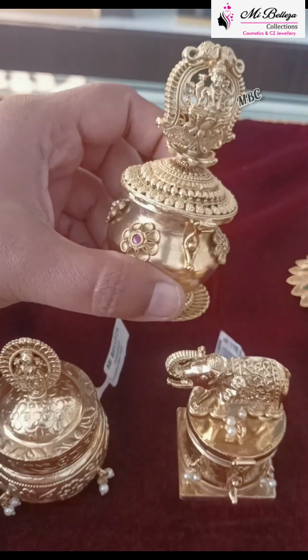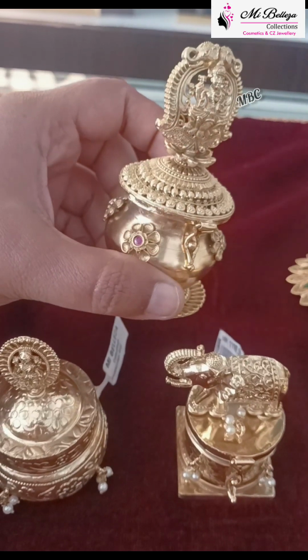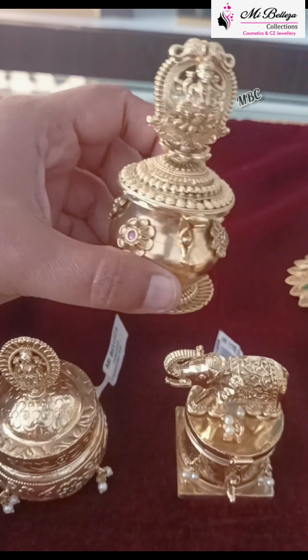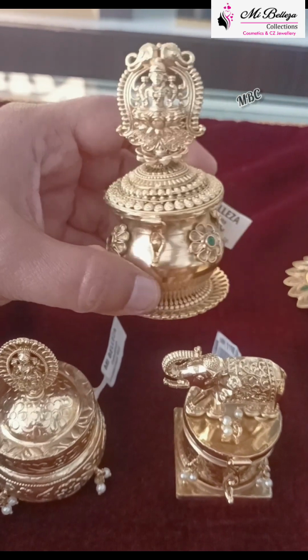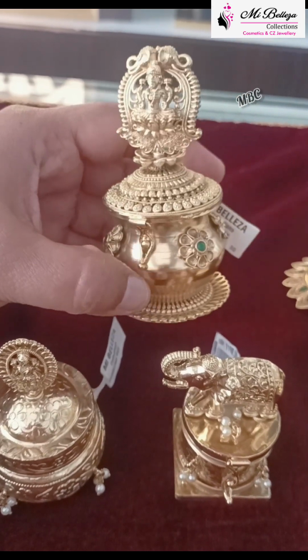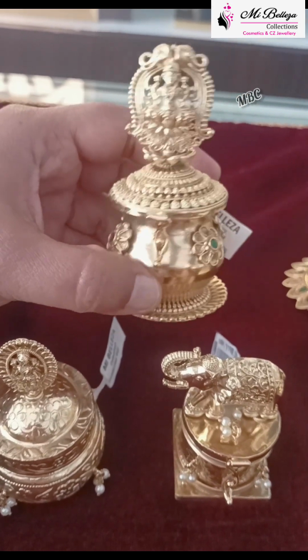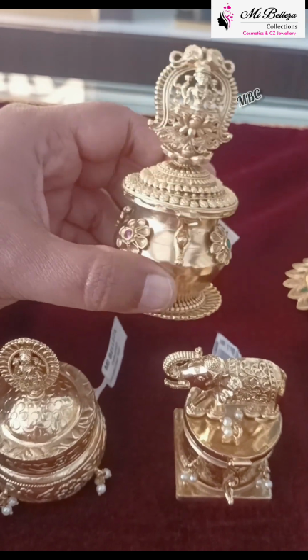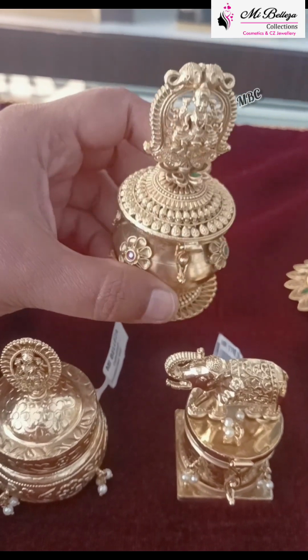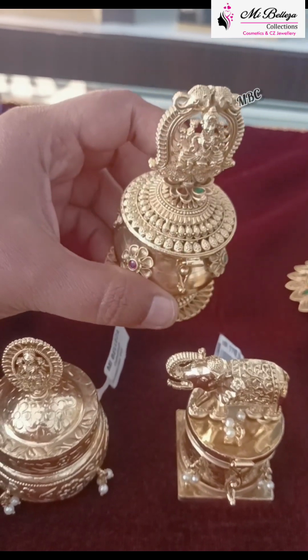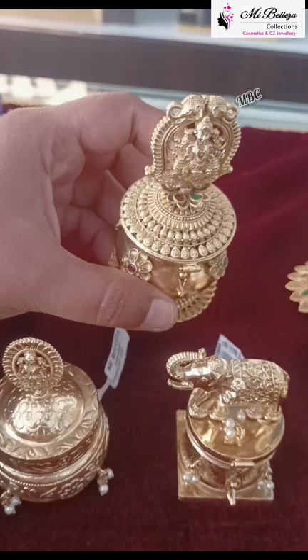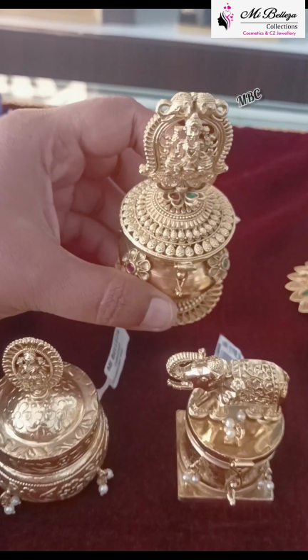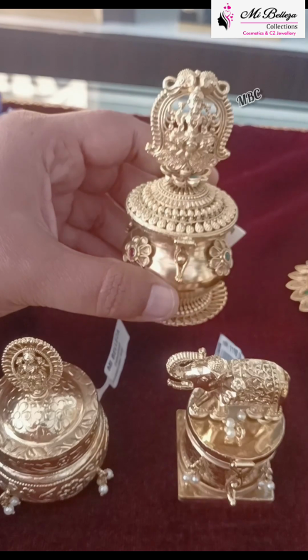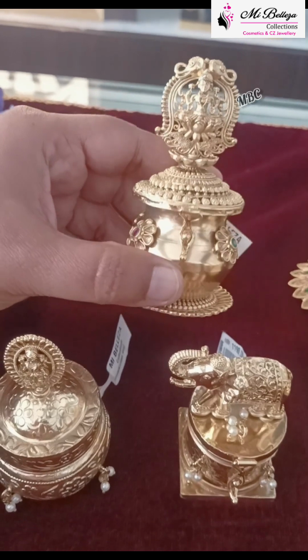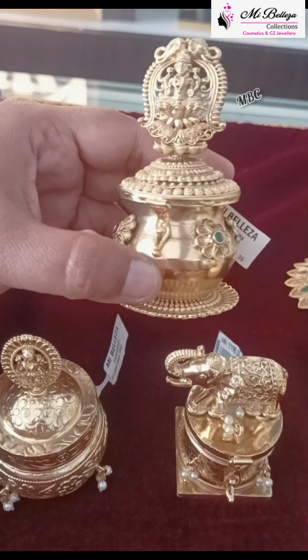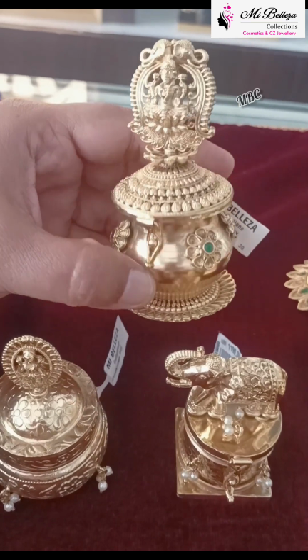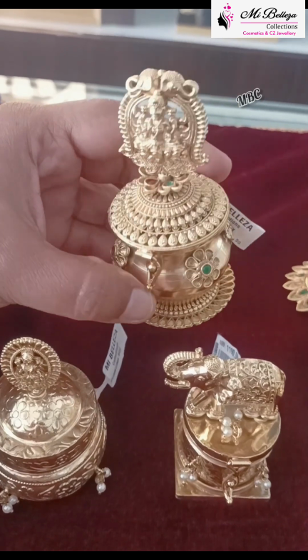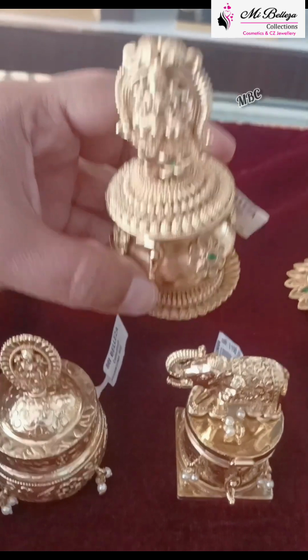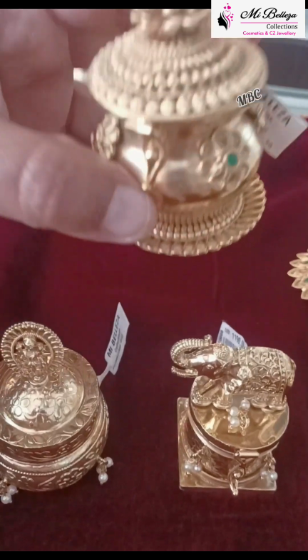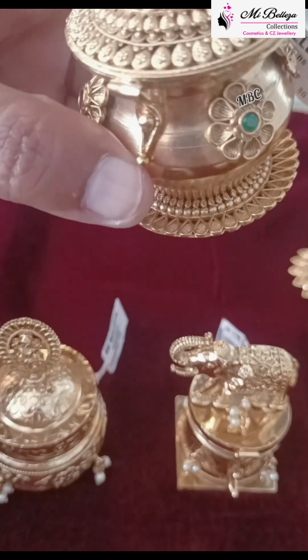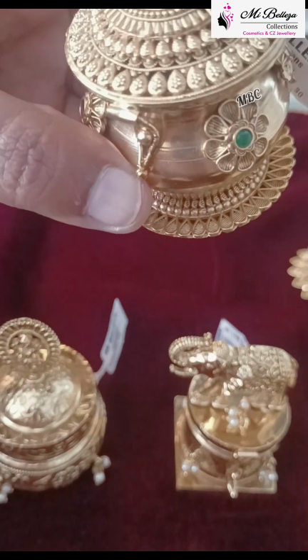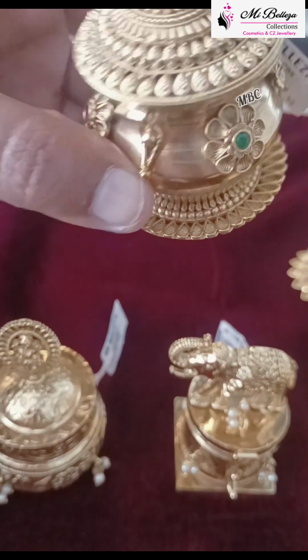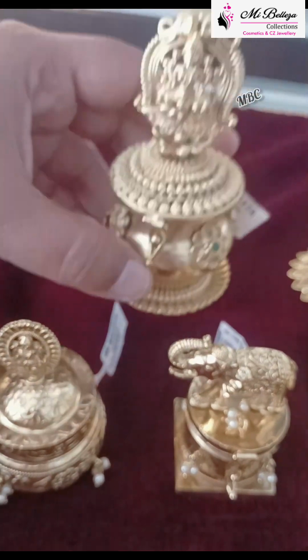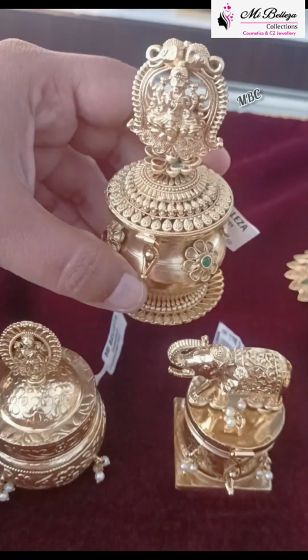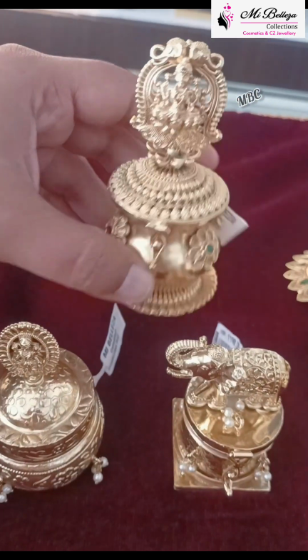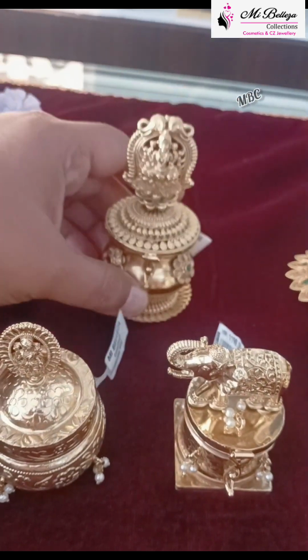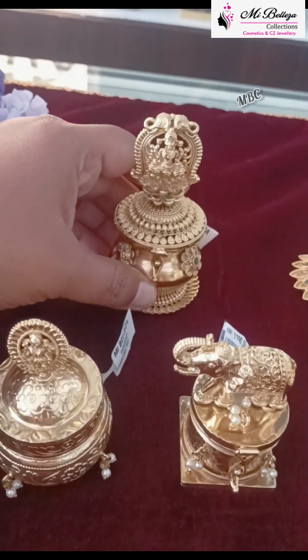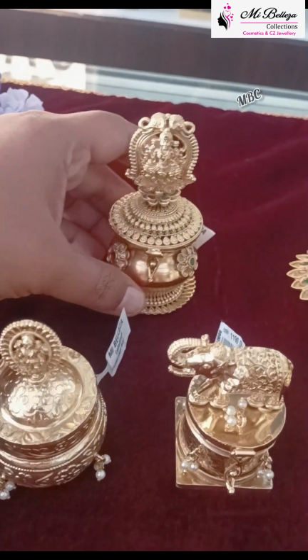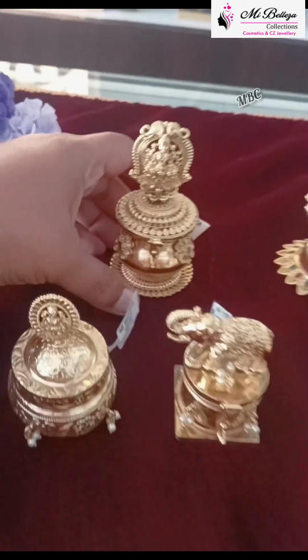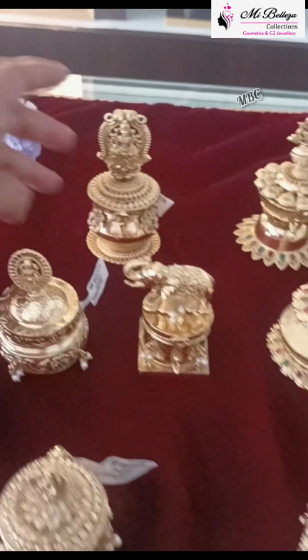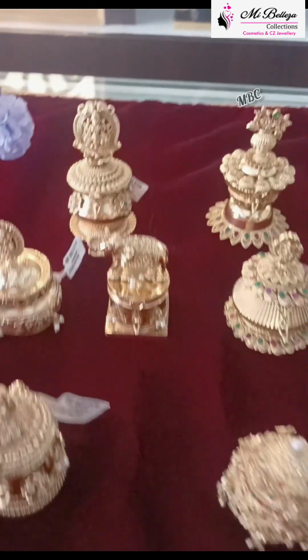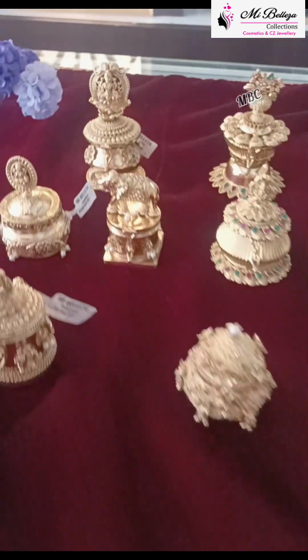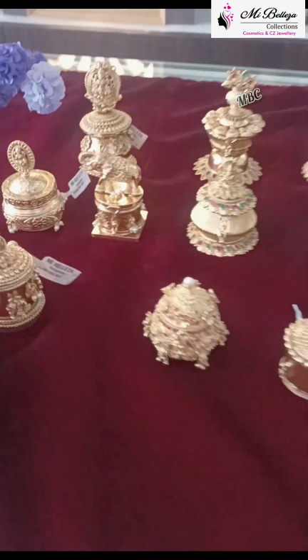This is the height of the flower. This is the height. So, this is the height.